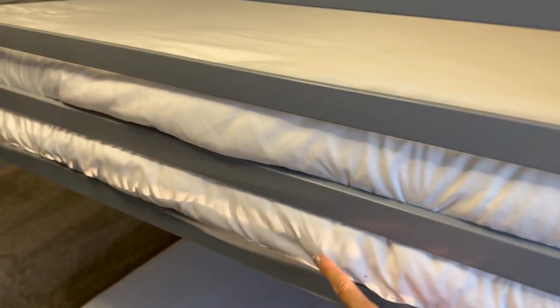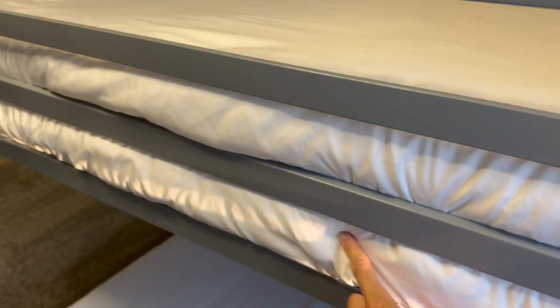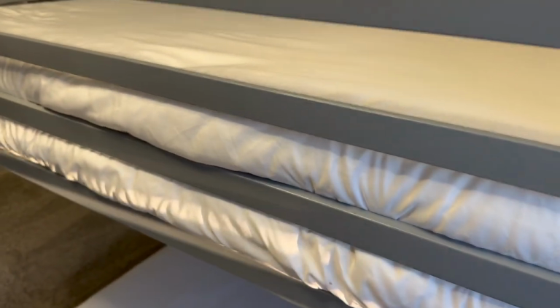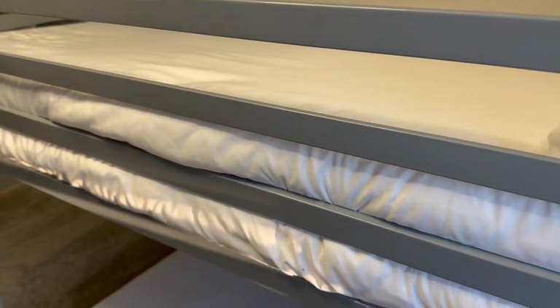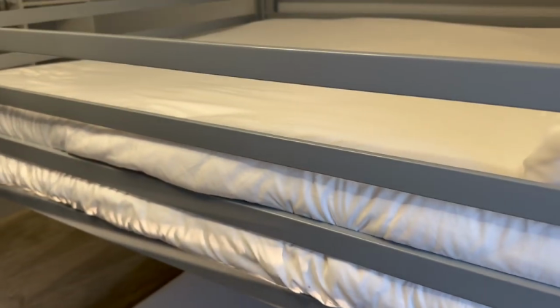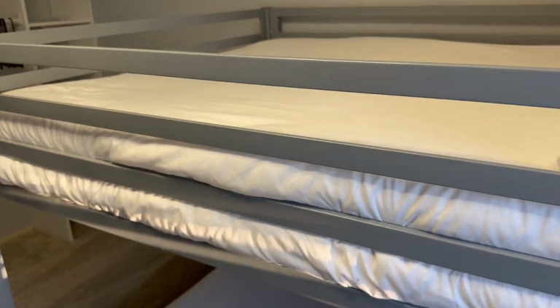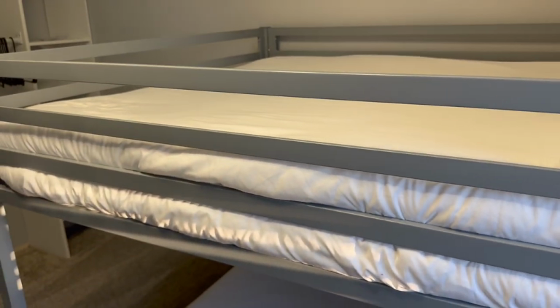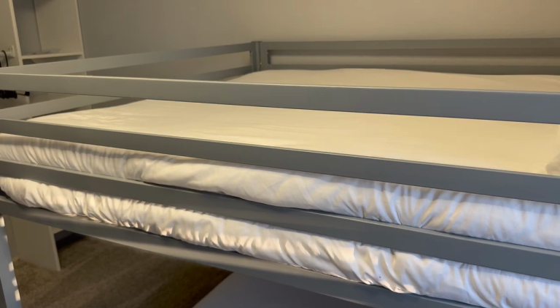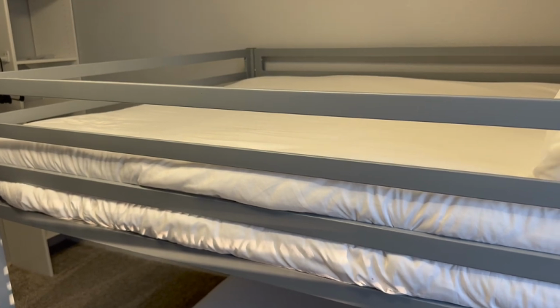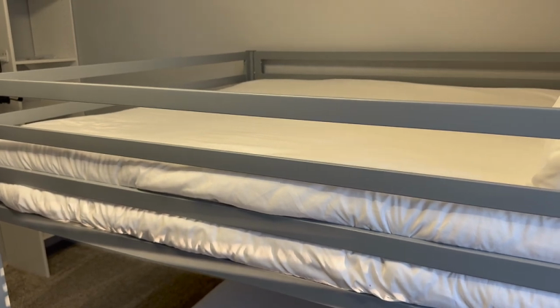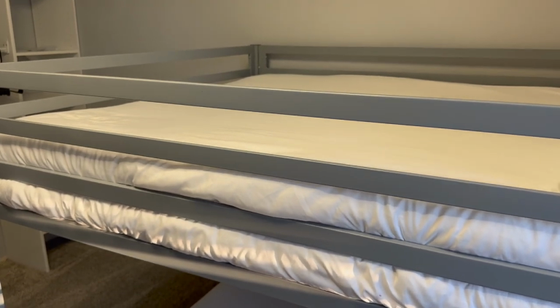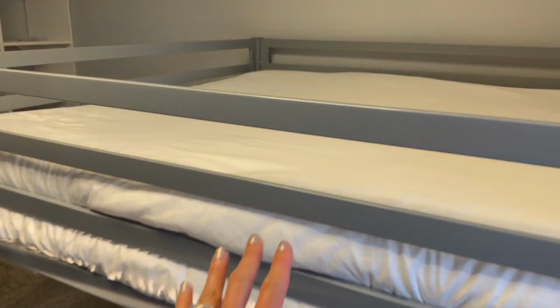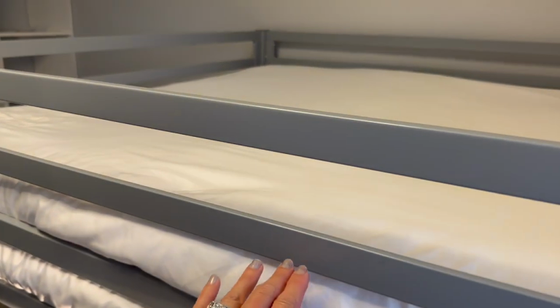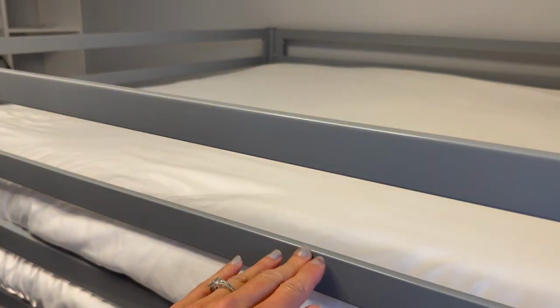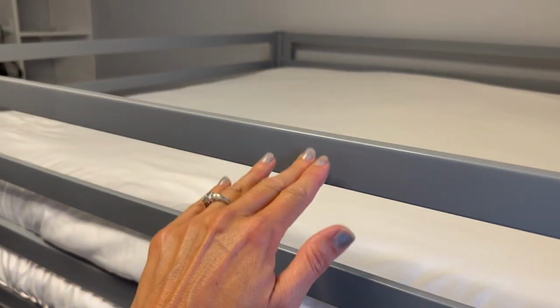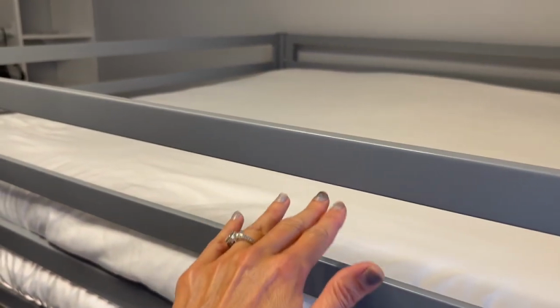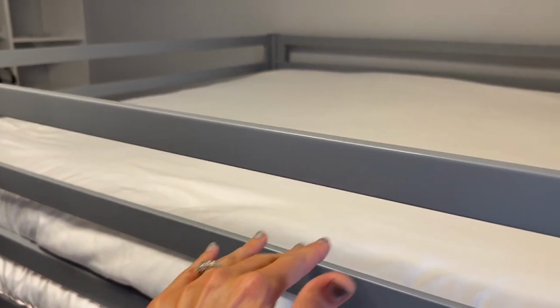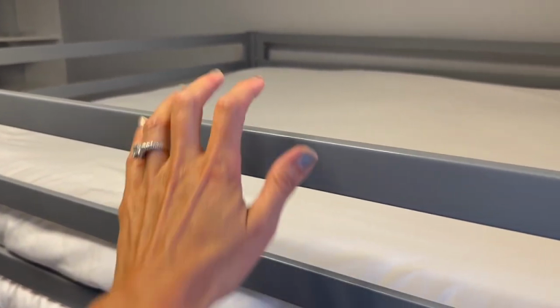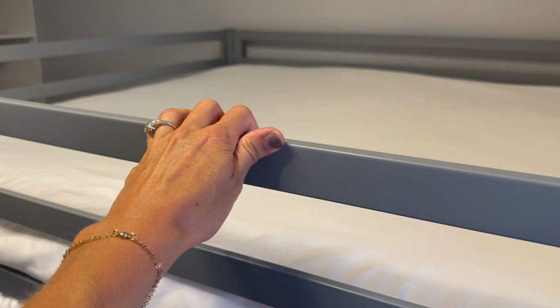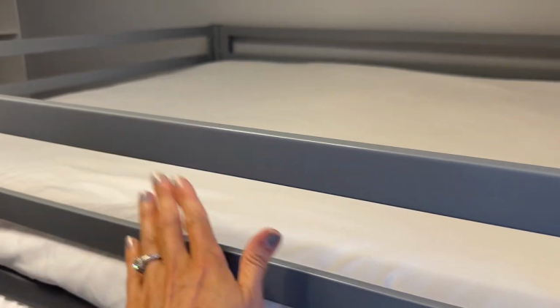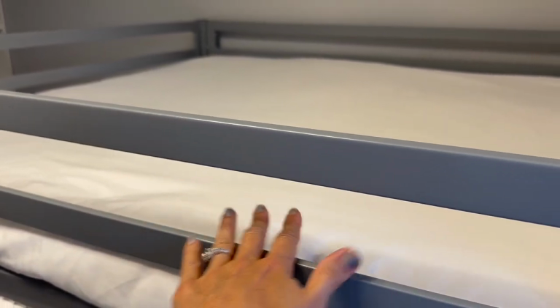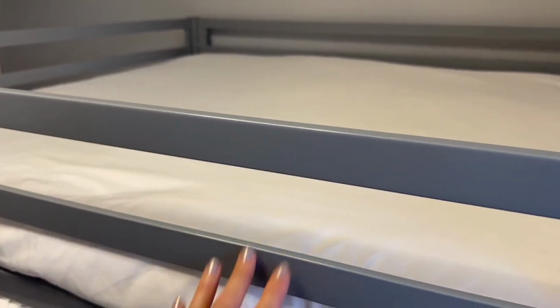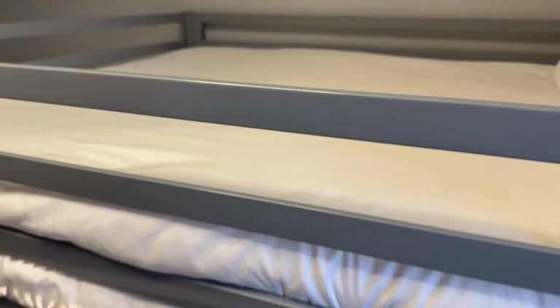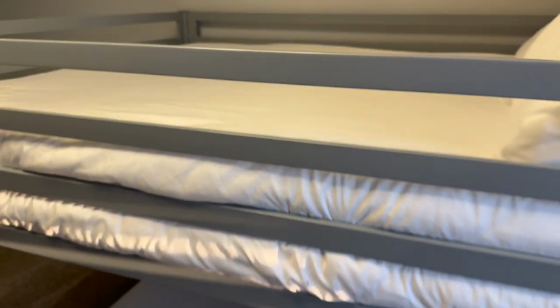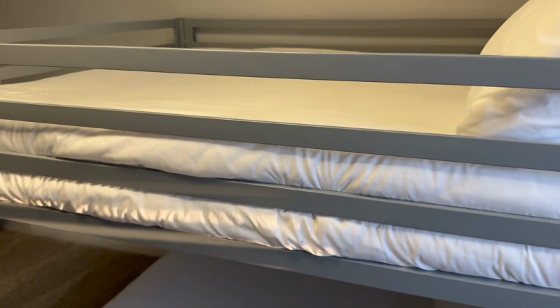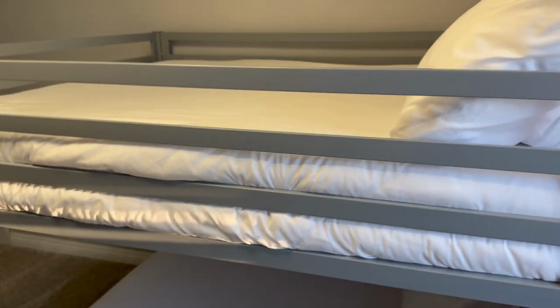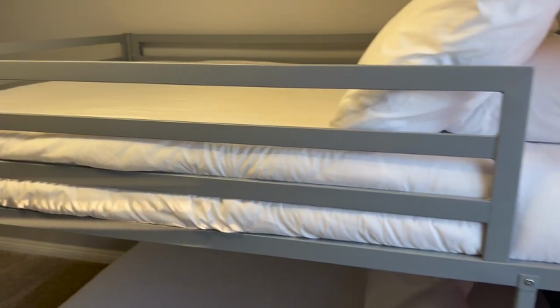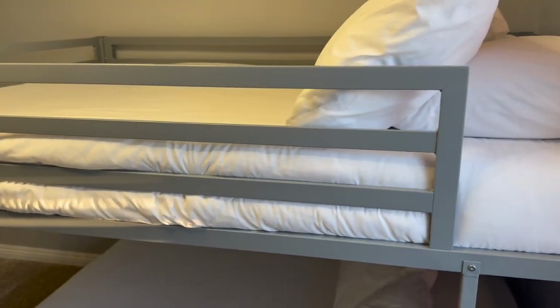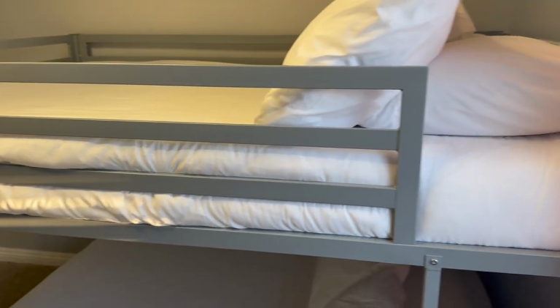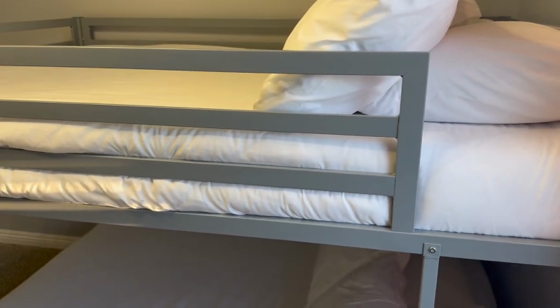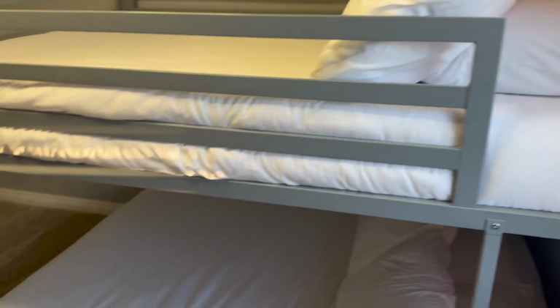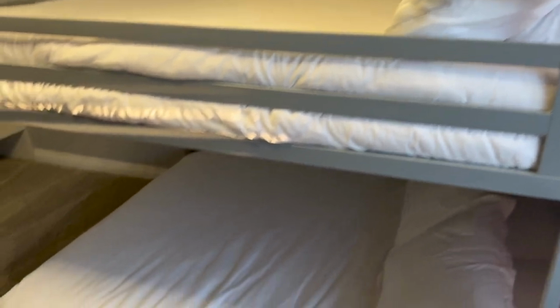Your mattress needs to be six inches or less — this one is six inches. And you can see why, because if it was any higher, it could be kind of dangerous with this railing not giving enough of a barrier. So don't get a super high mattress with your bunk bed.